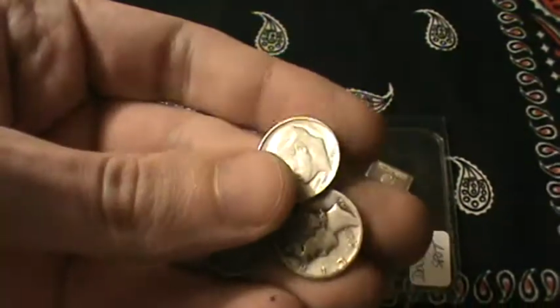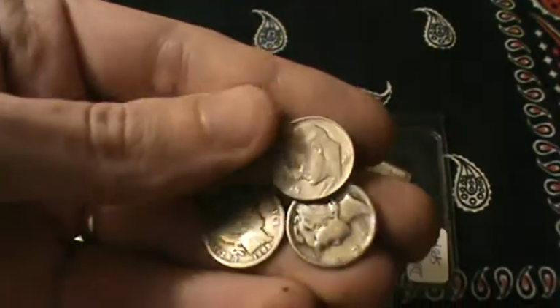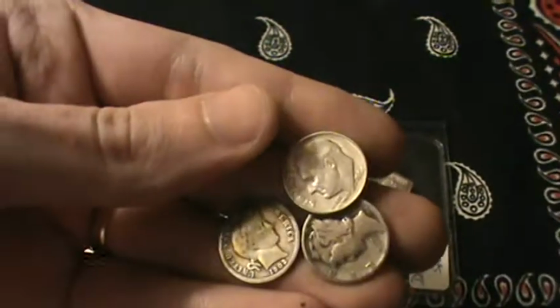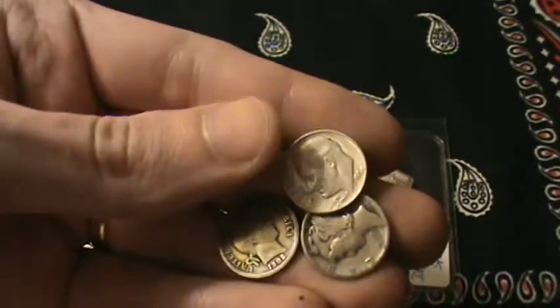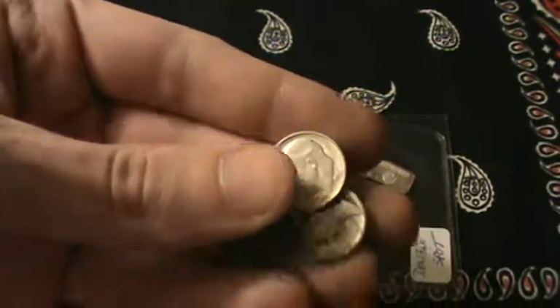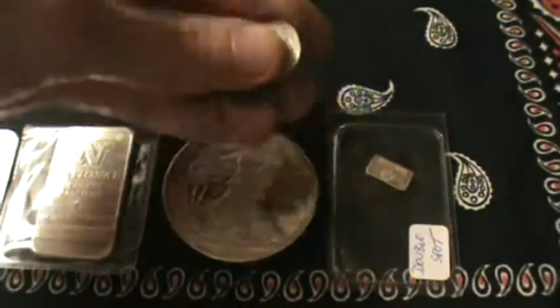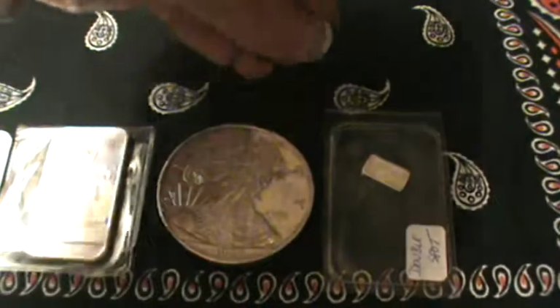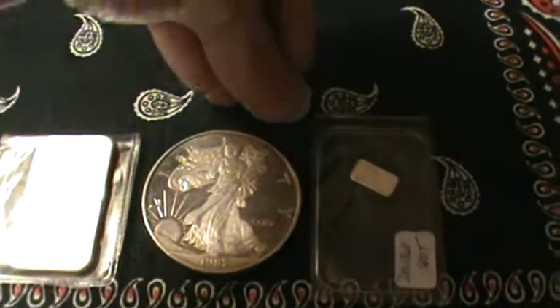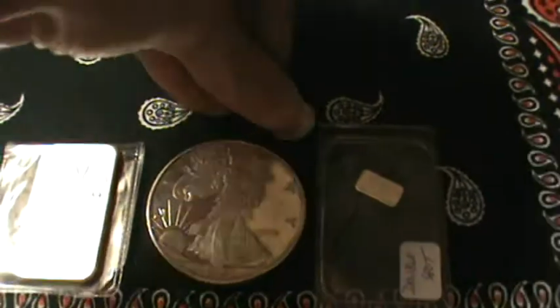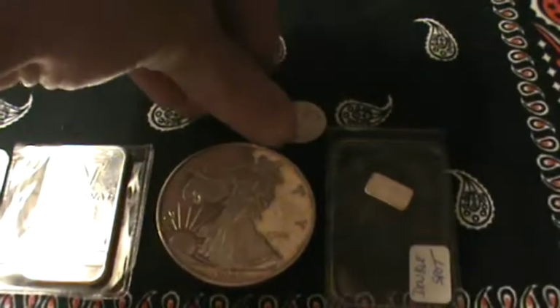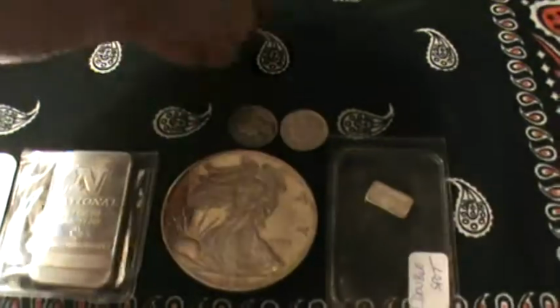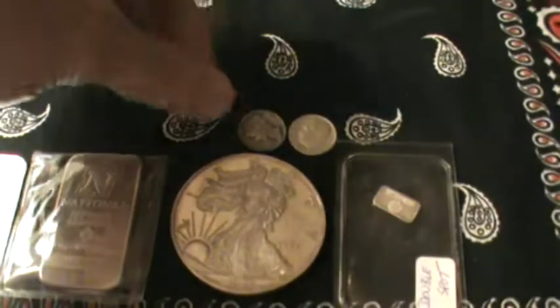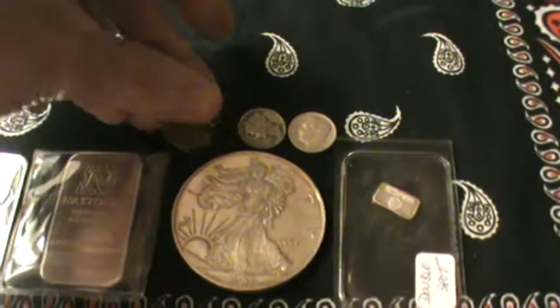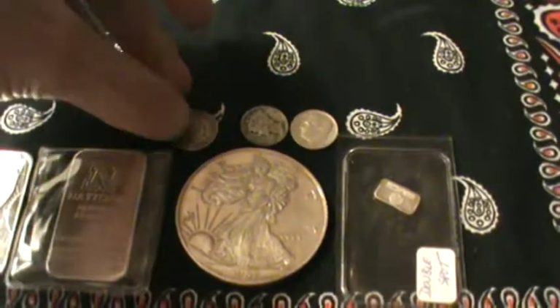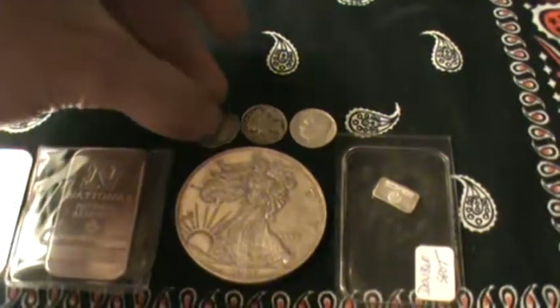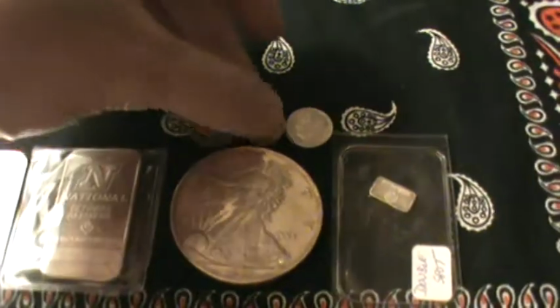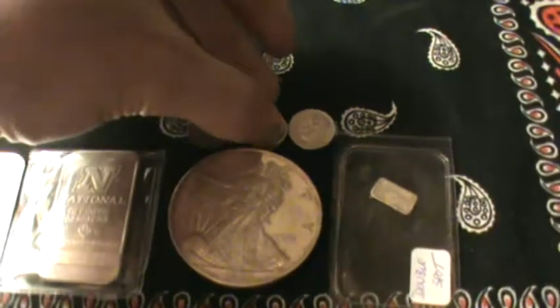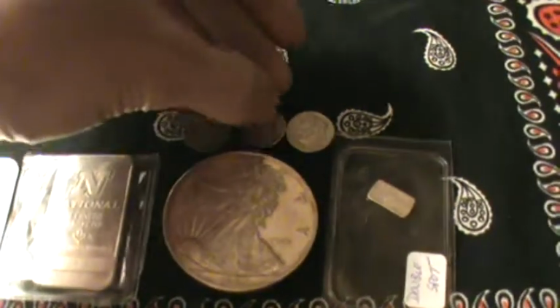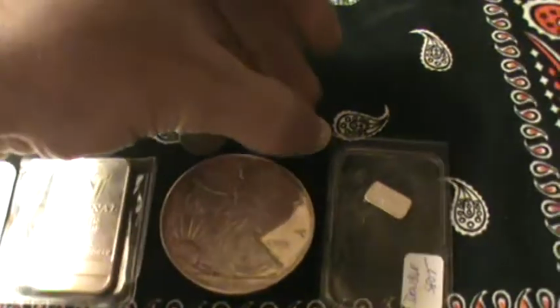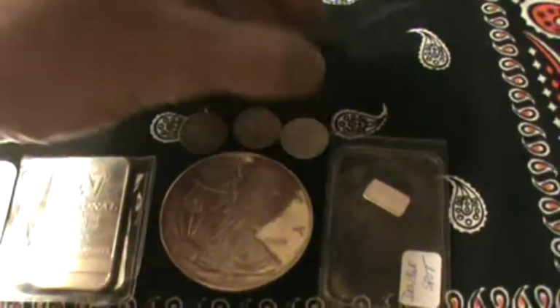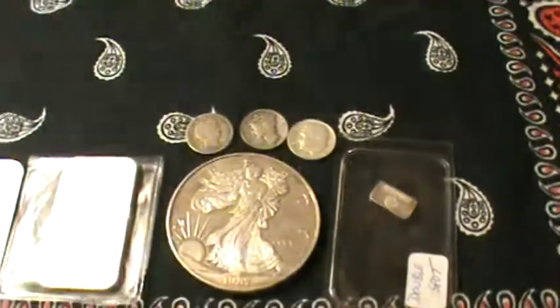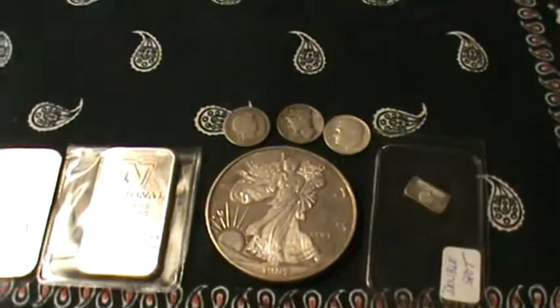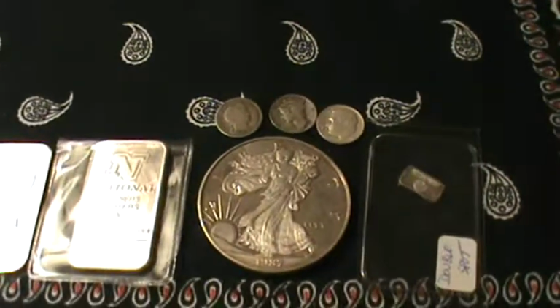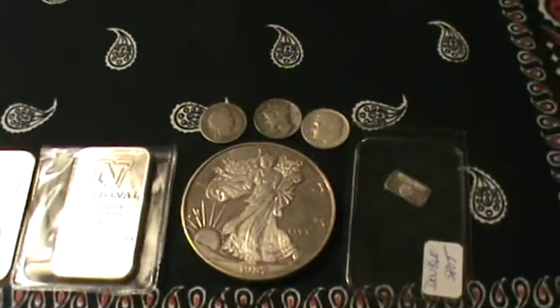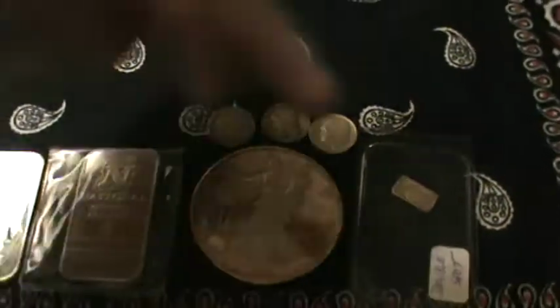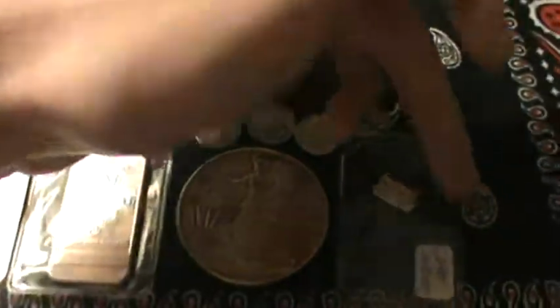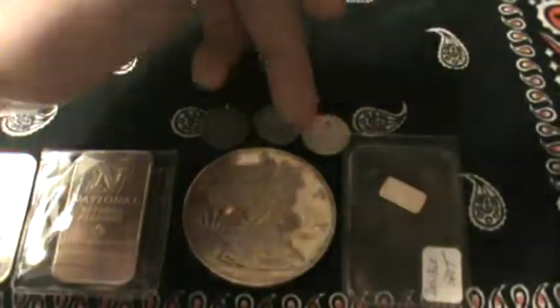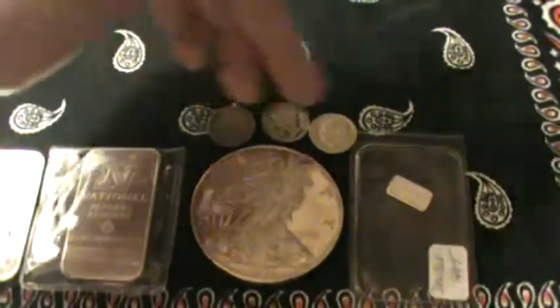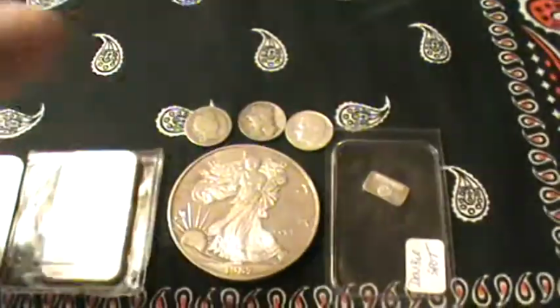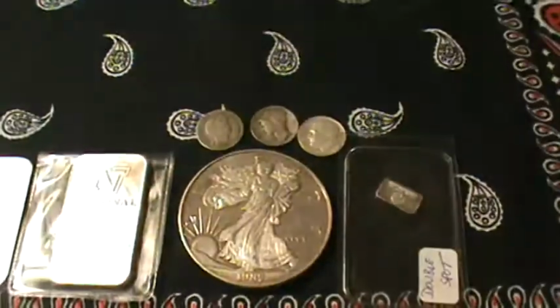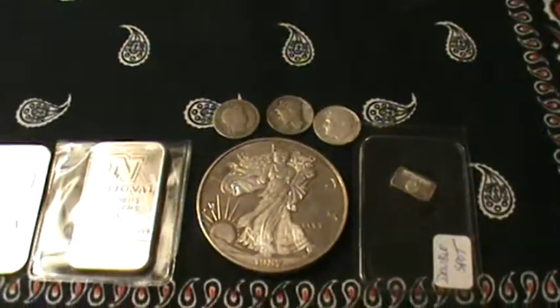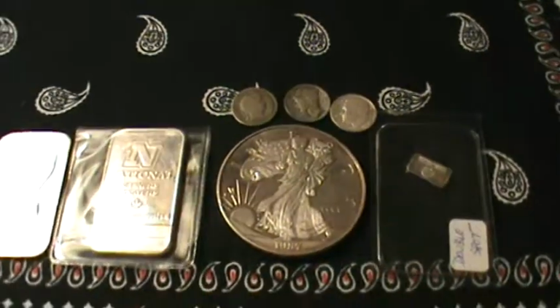I'll probably just put these in the kids' stack. I like to try to get a little something each month to add to my two boys' stack. So I'll probably split the gram and these three dimes between their stacks.